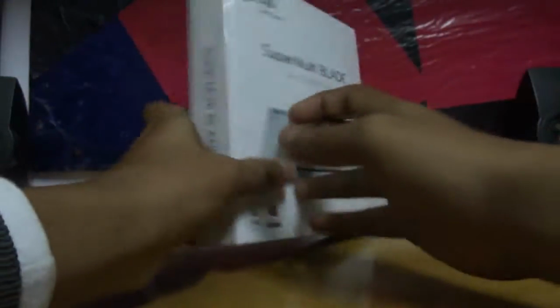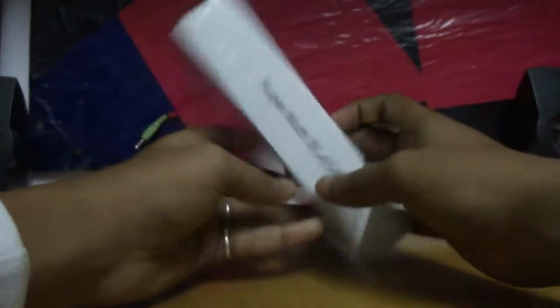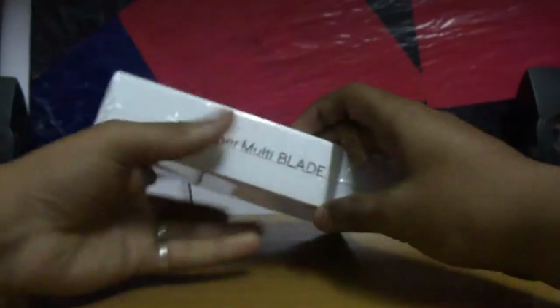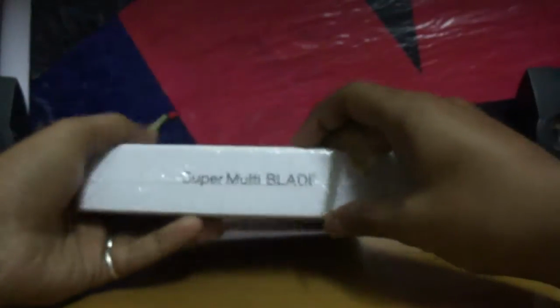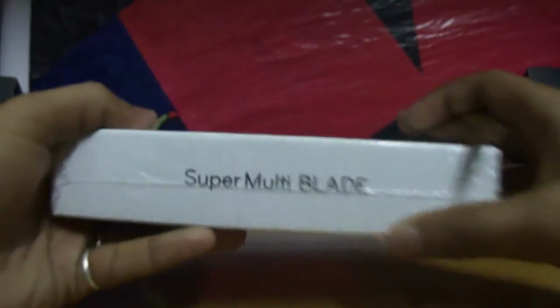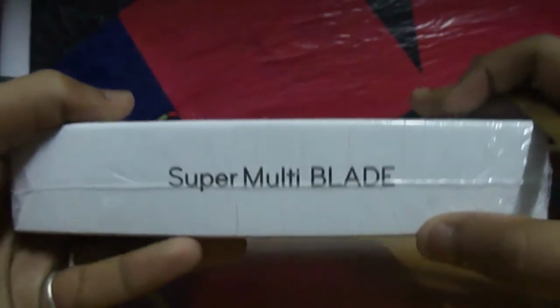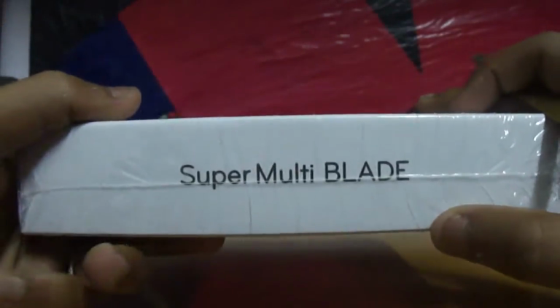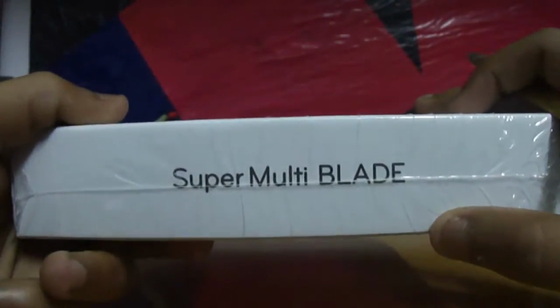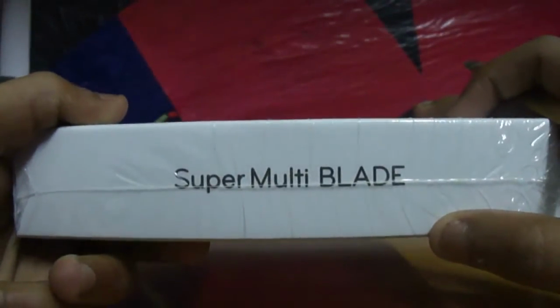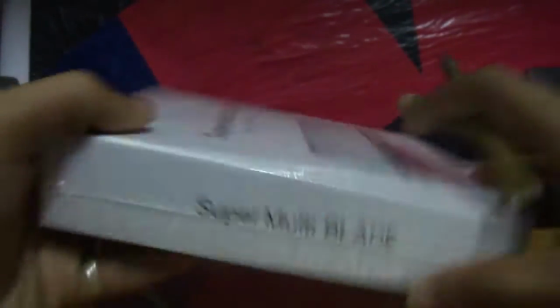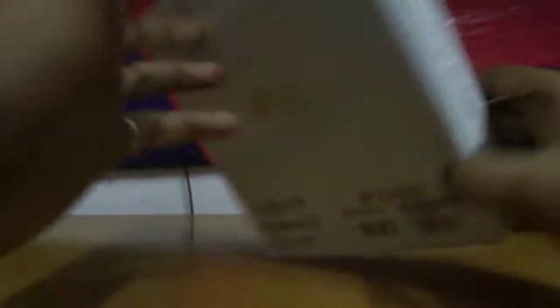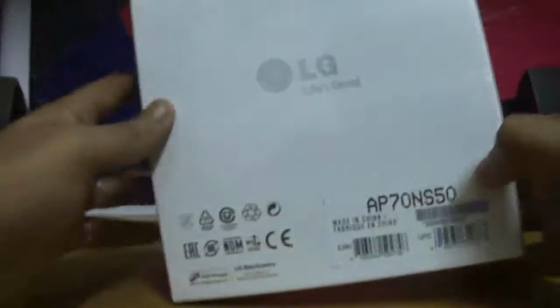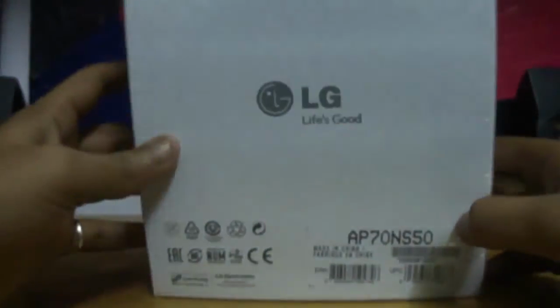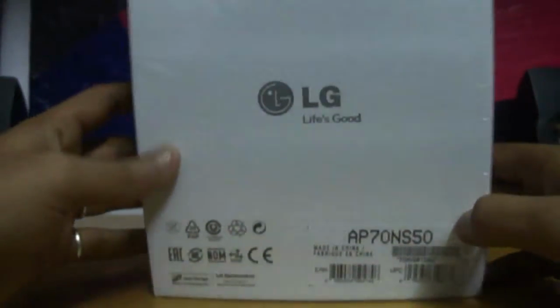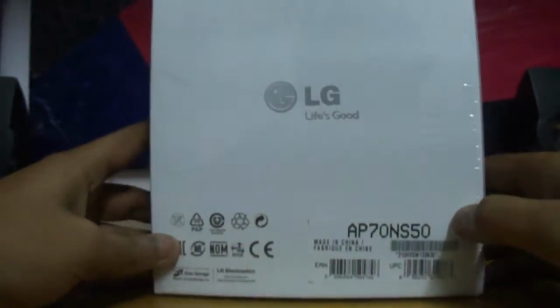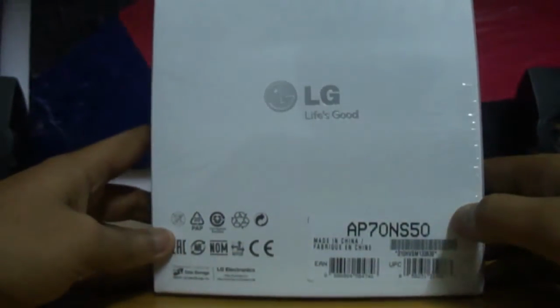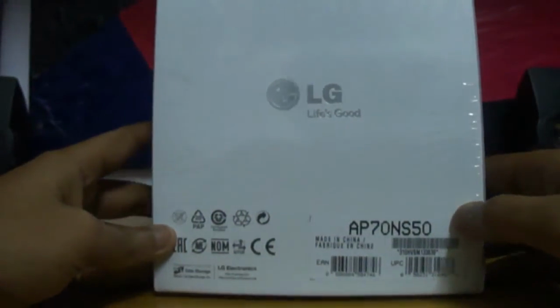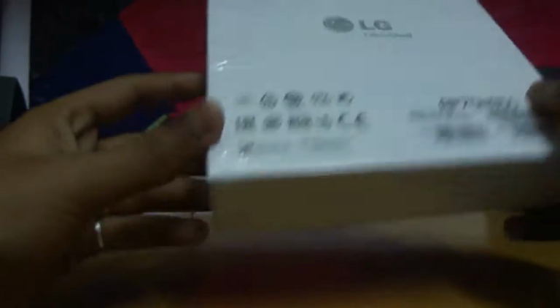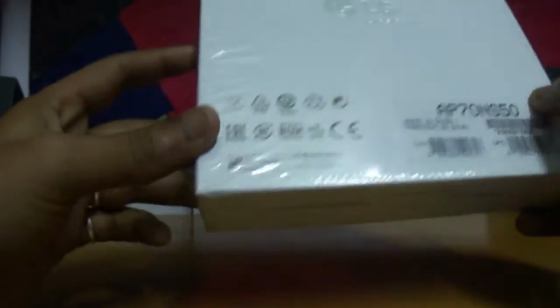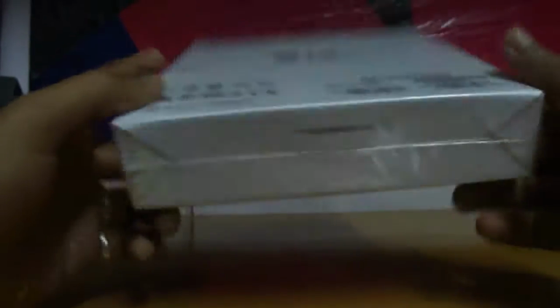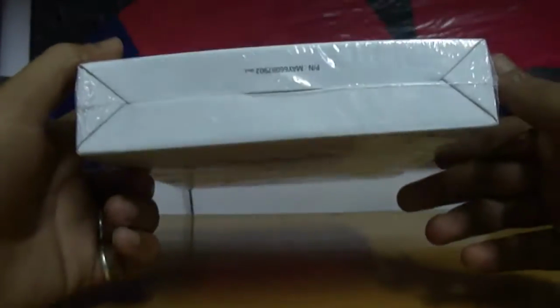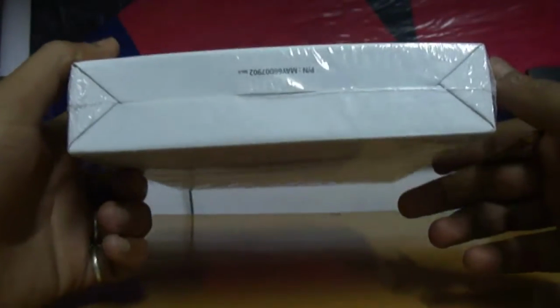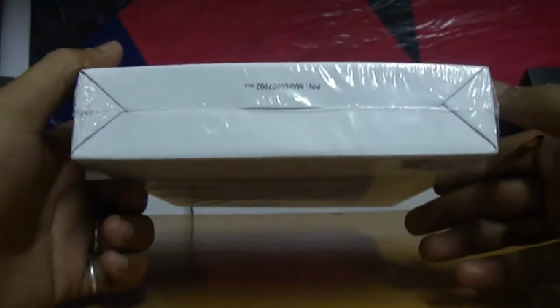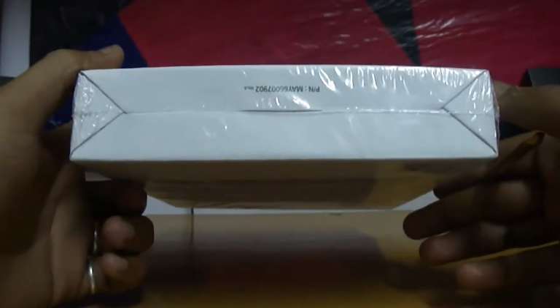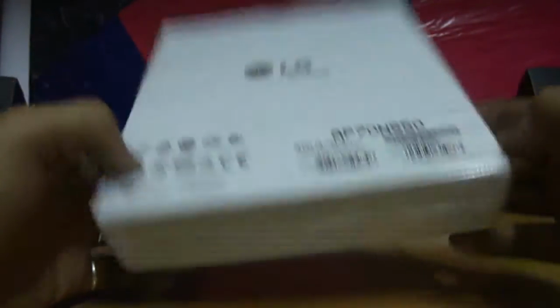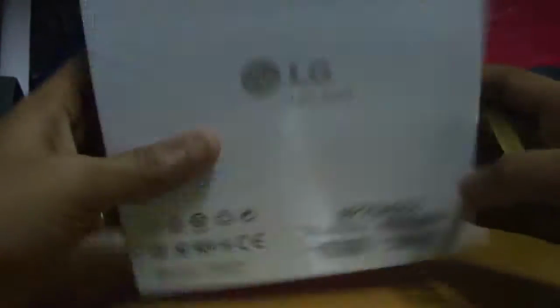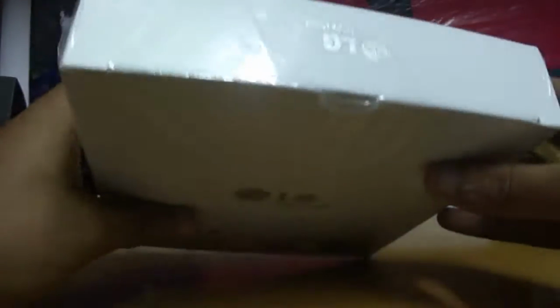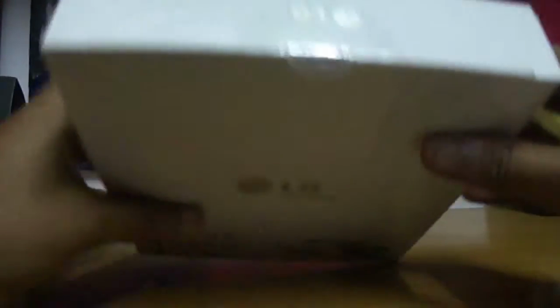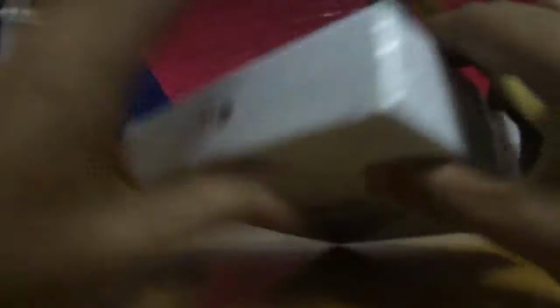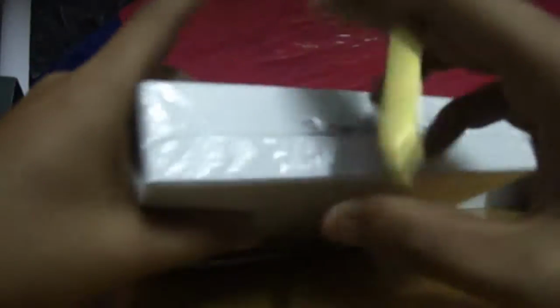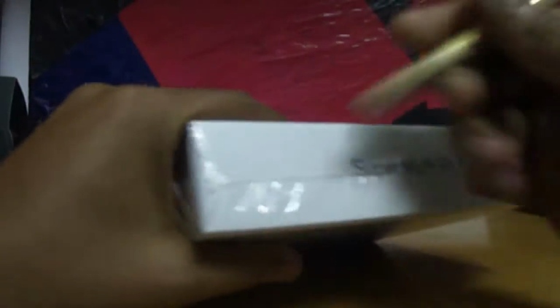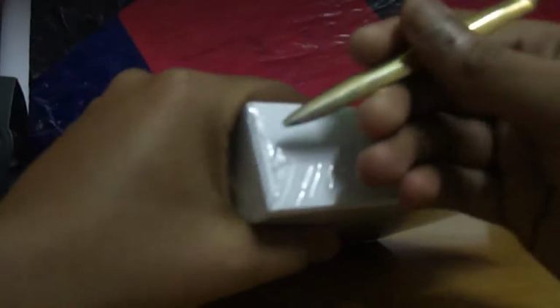This is the back — it says SuperMultiBlade, featuring LG. Nothing much here, so let's get straight in.